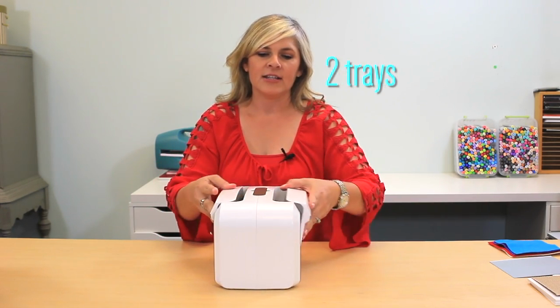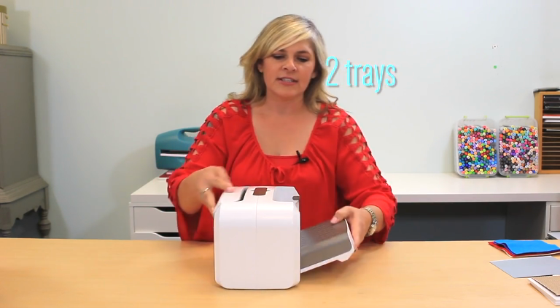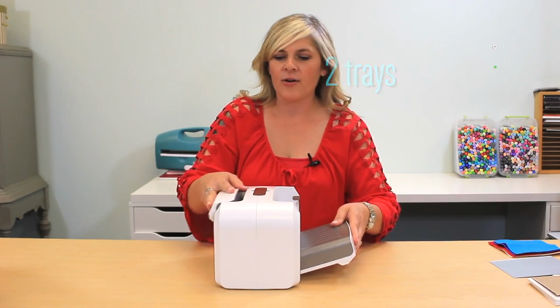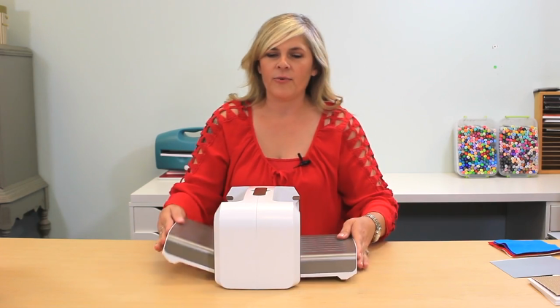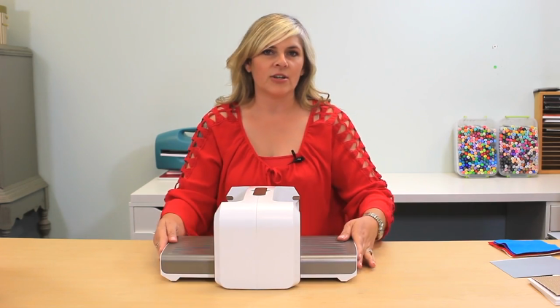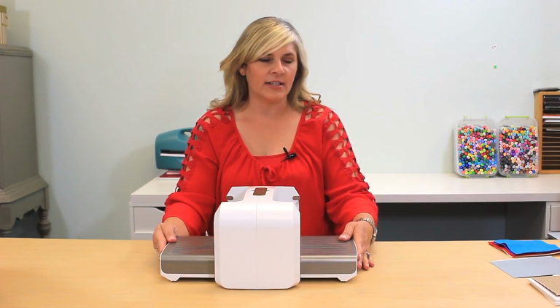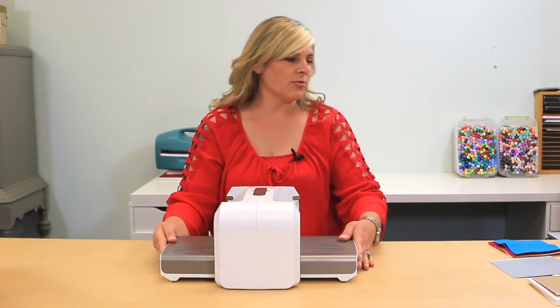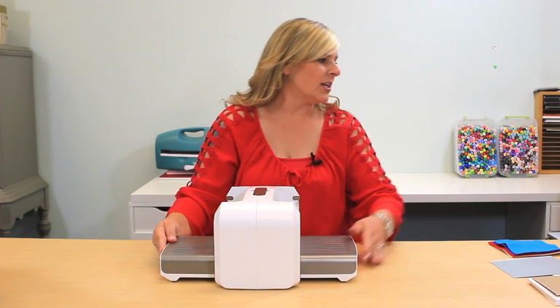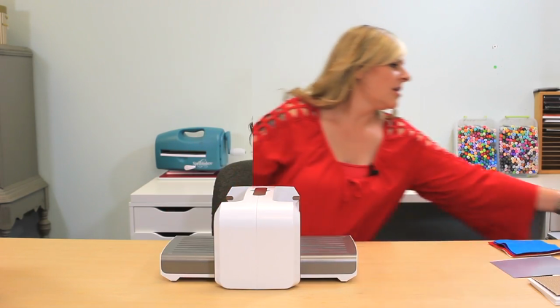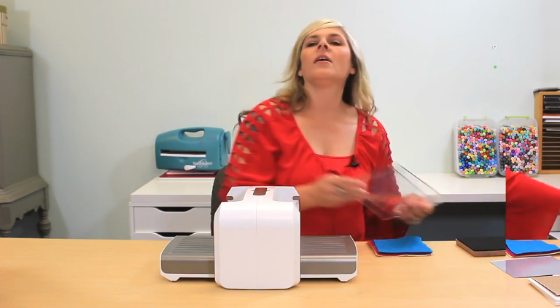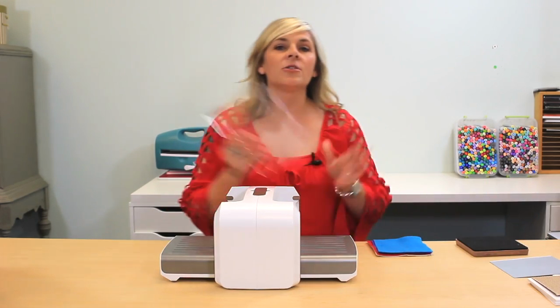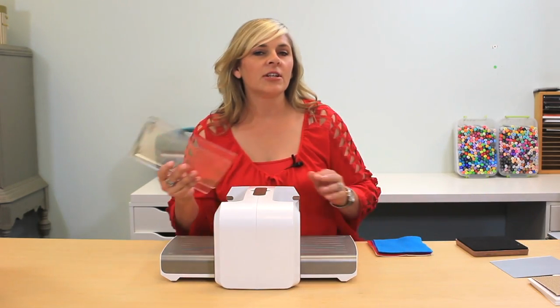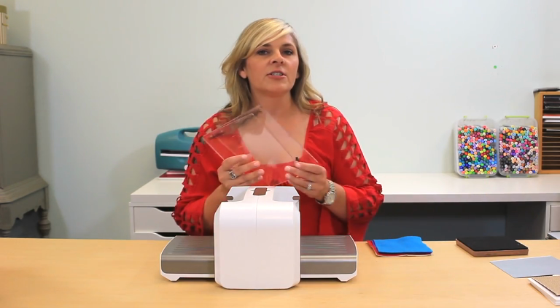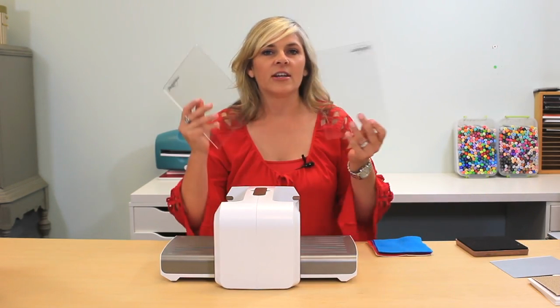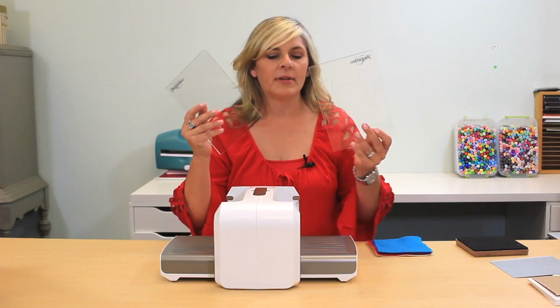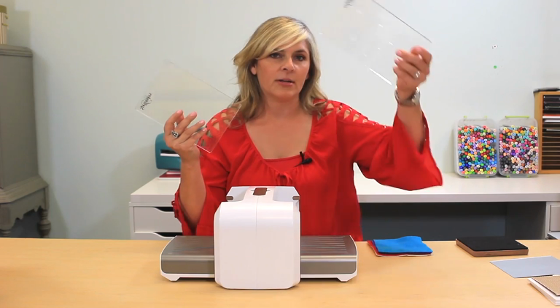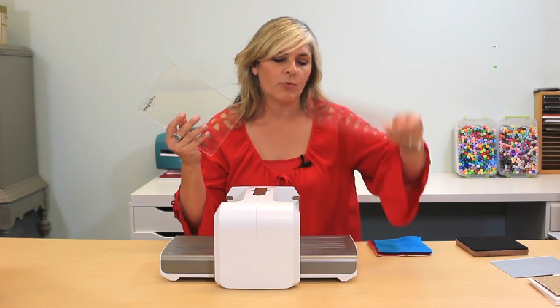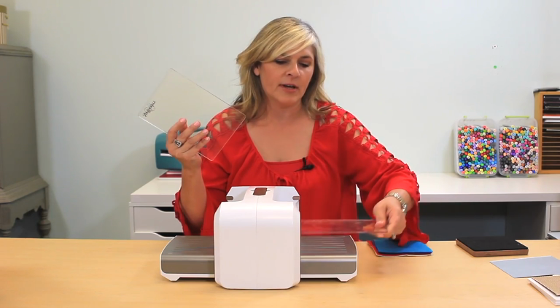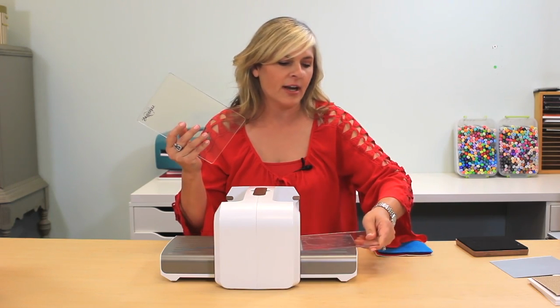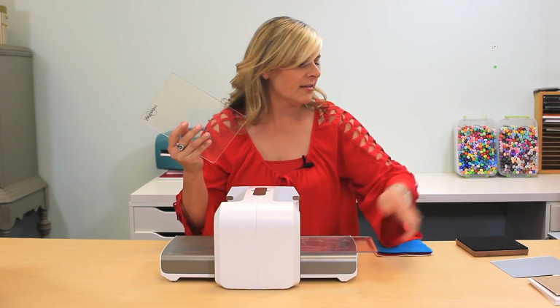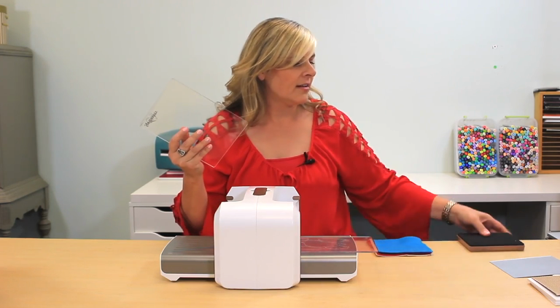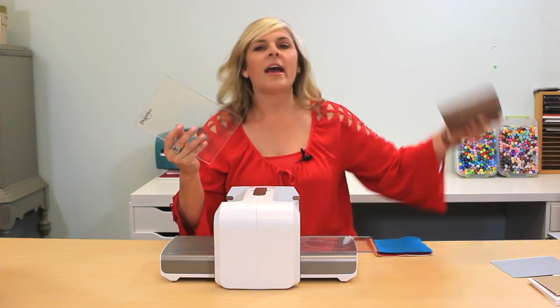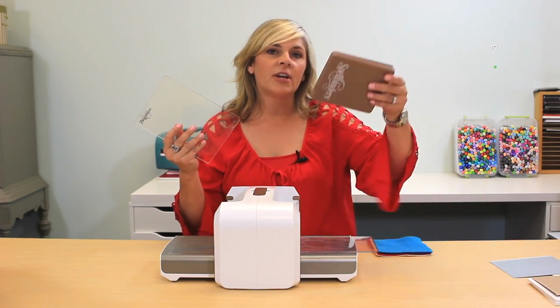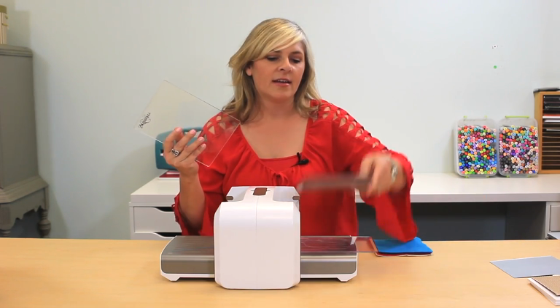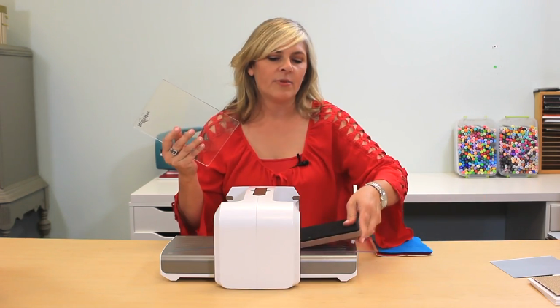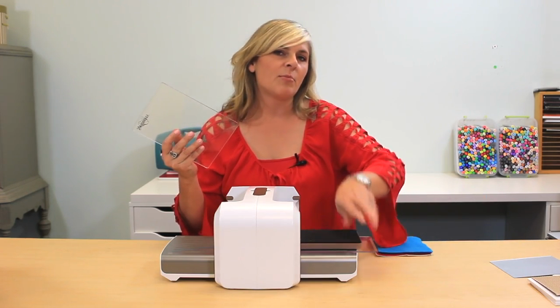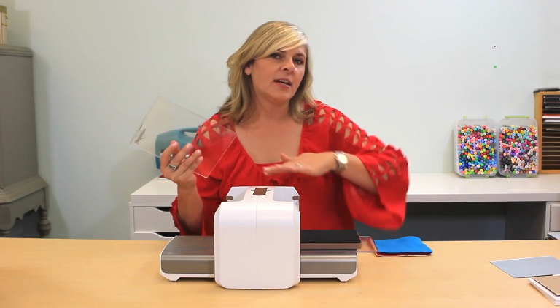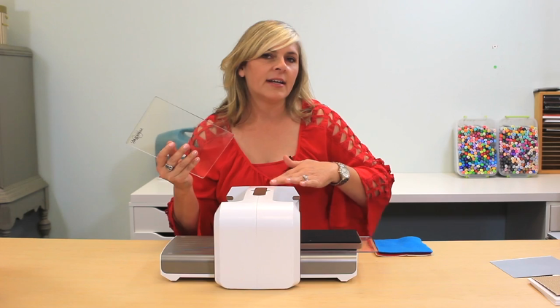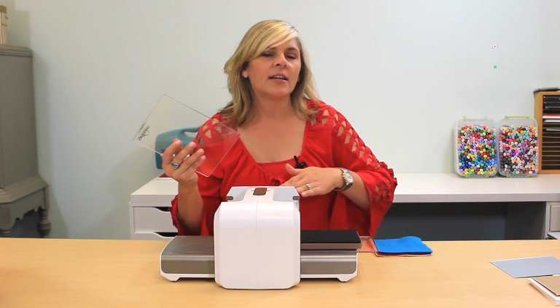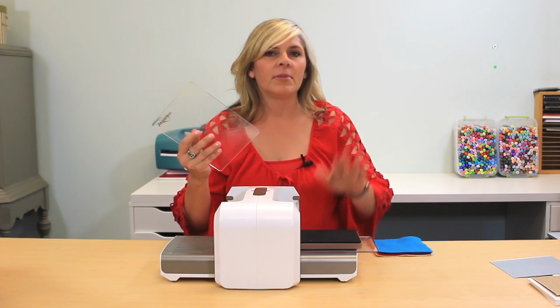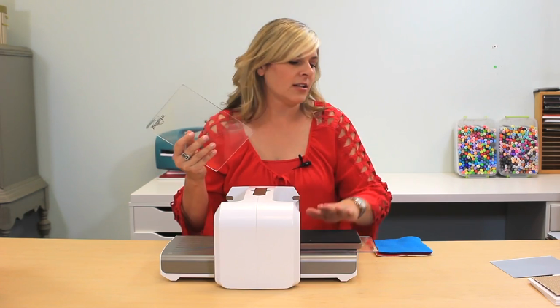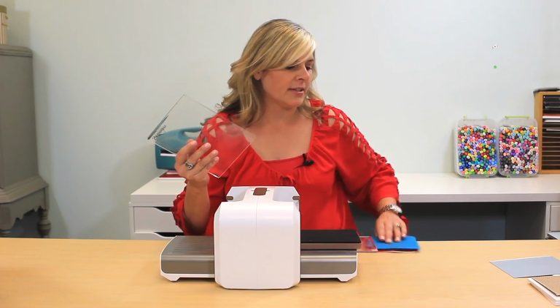And so this is how we actually run the dies through the machine. What you're going to do first is take your two plates, place one of them on the tray, add your die, and then whatever type of media you're planning on cutting, you're going to place that on top of the die.